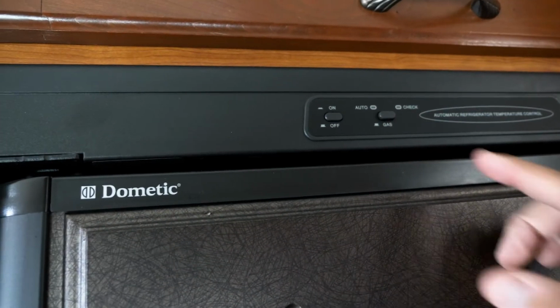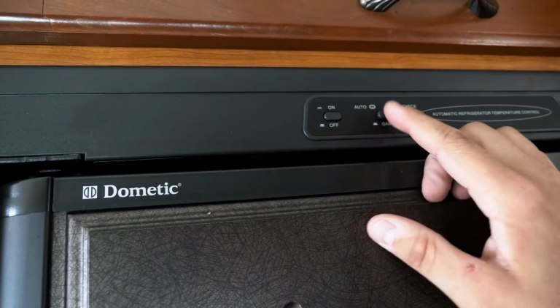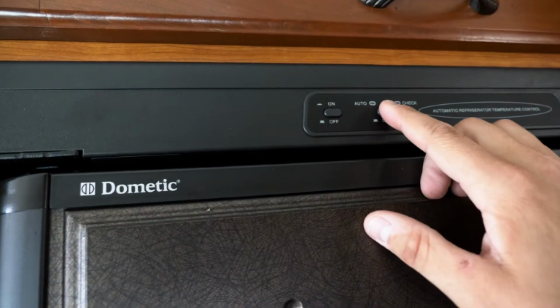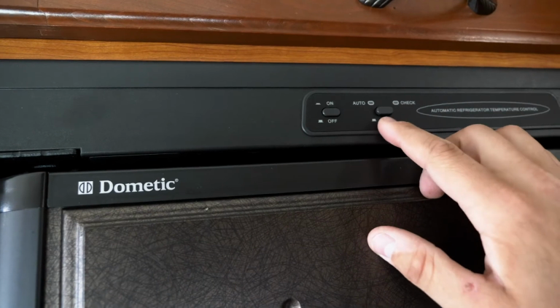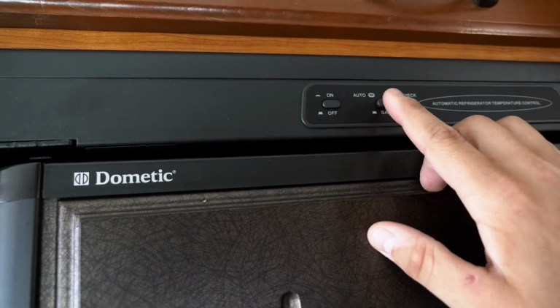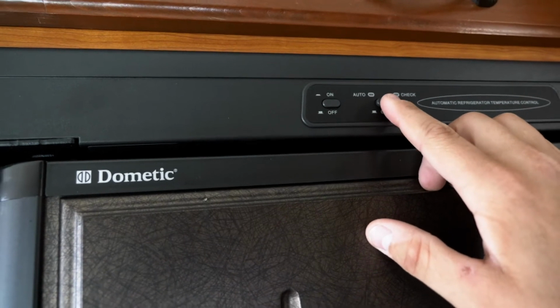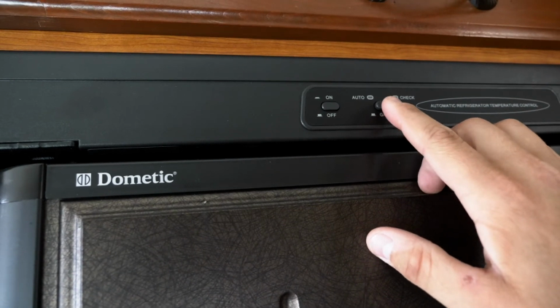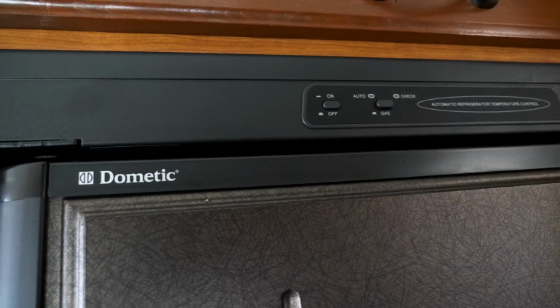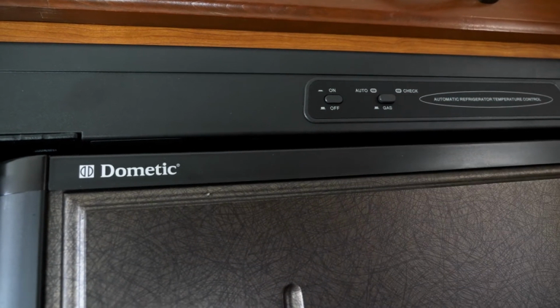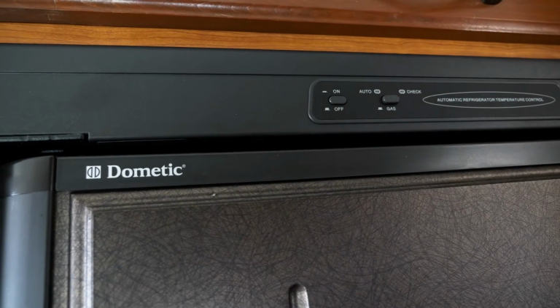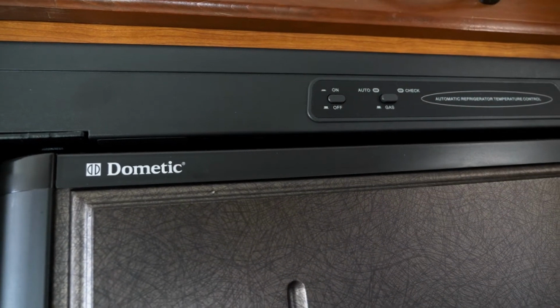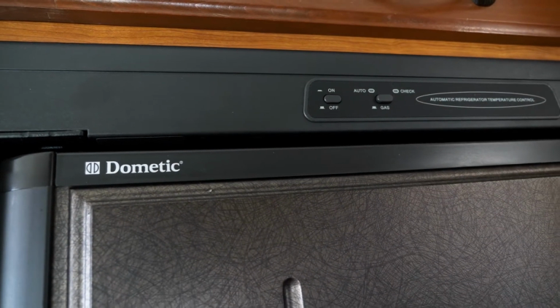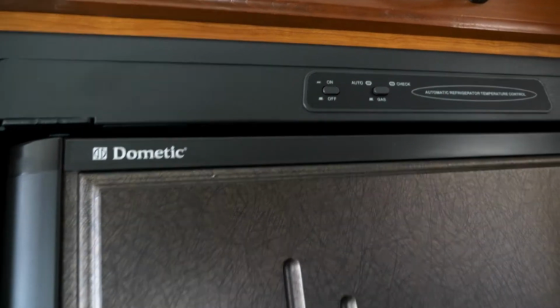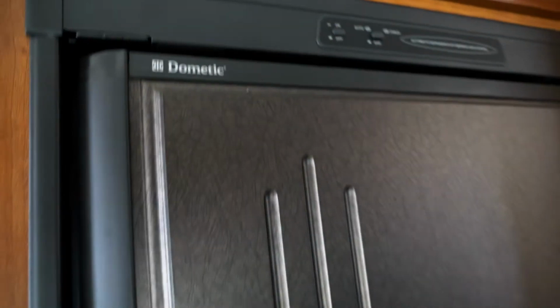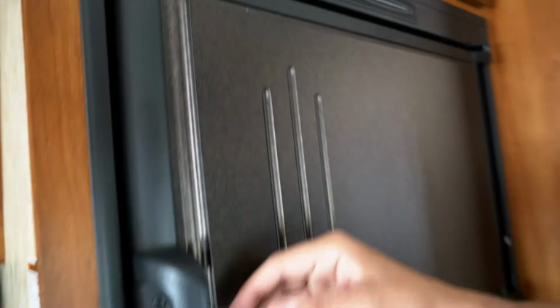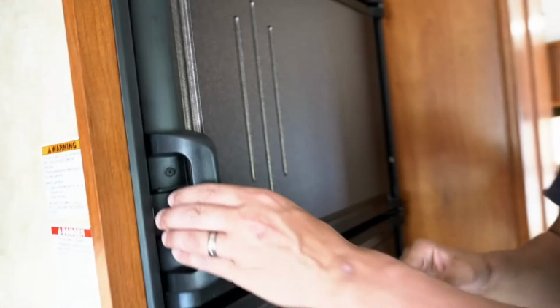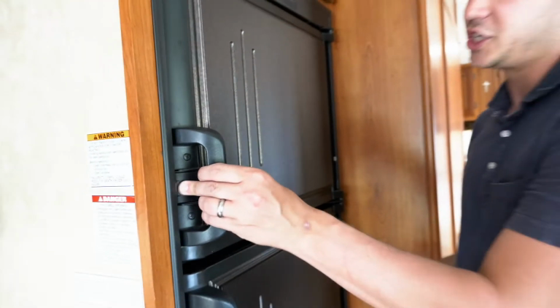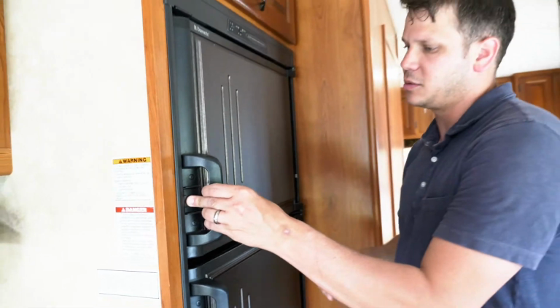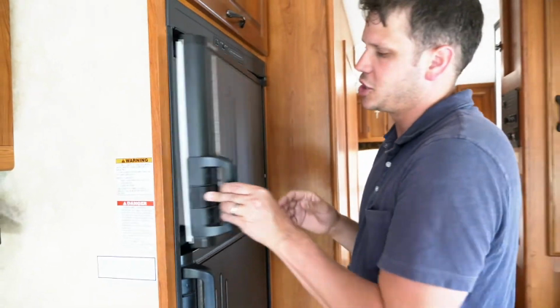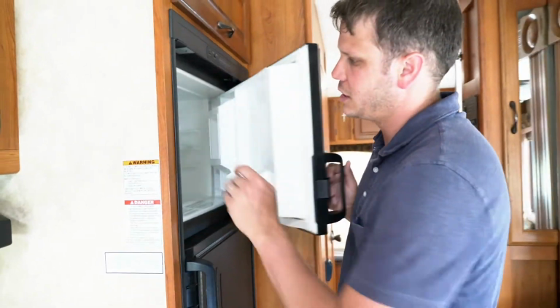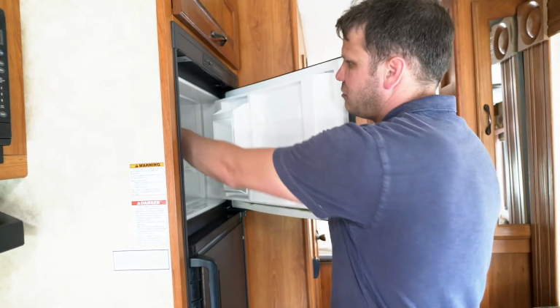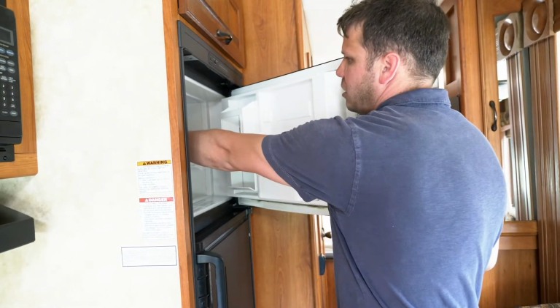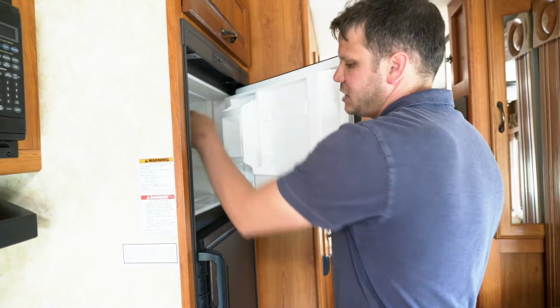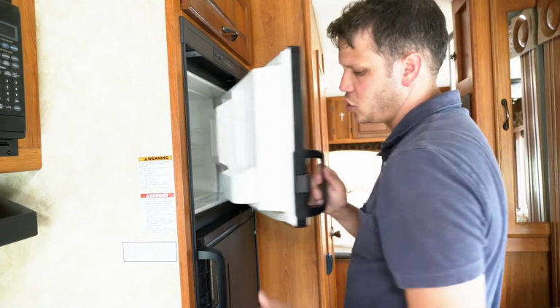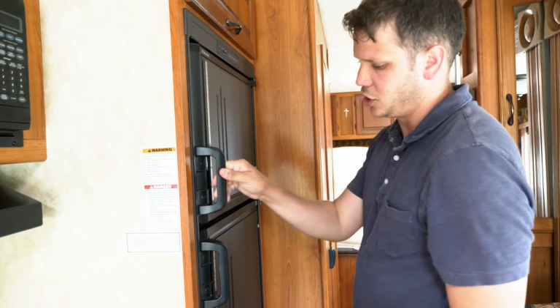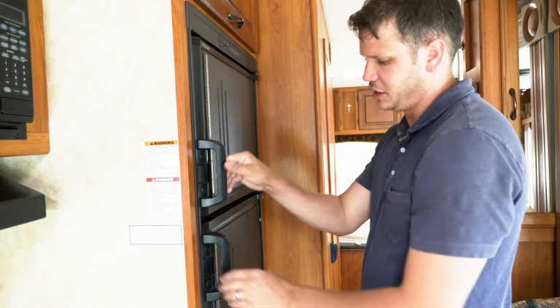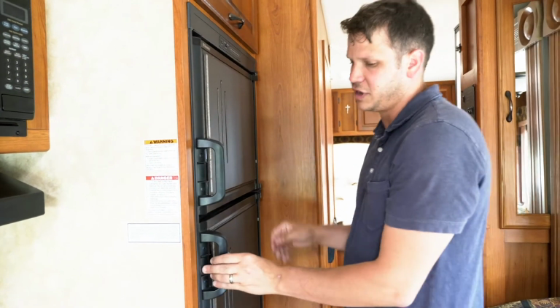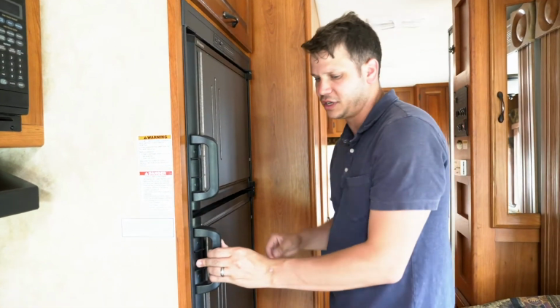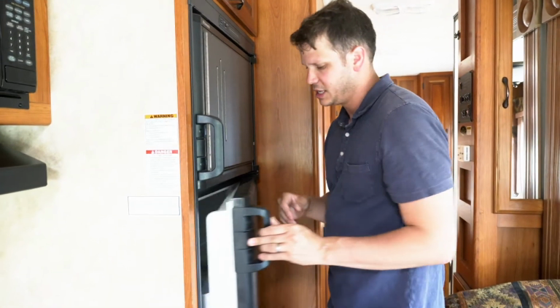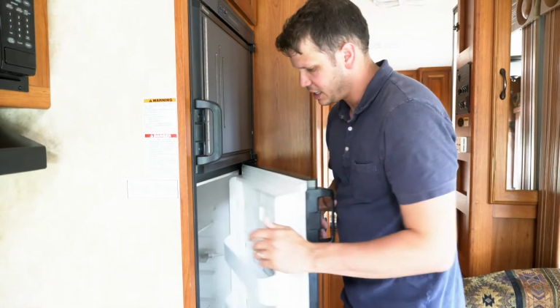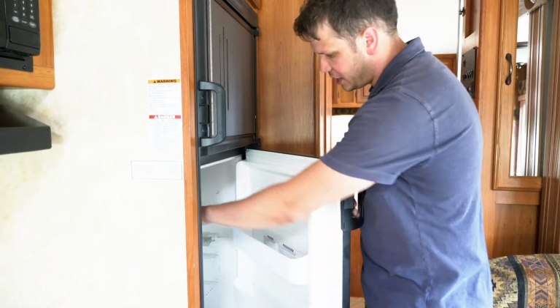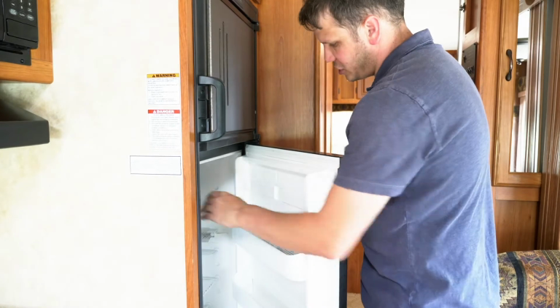Or you can click it where it will be auto. You always want to check to make sure that you can feel if it's getting cooler in the freezer and the refrigerator.